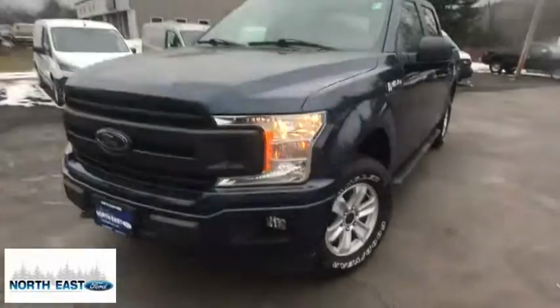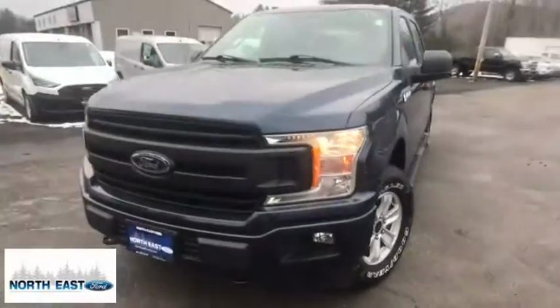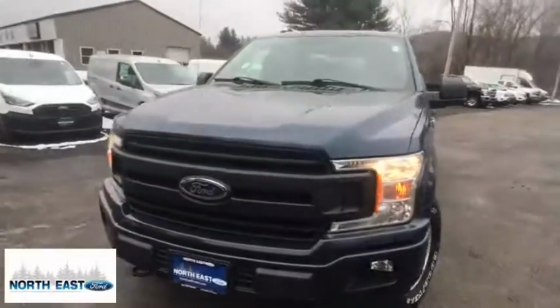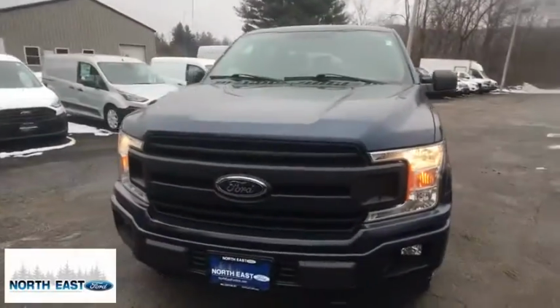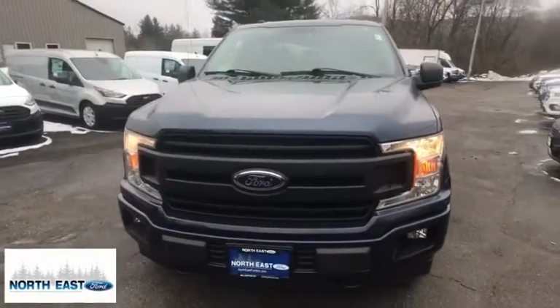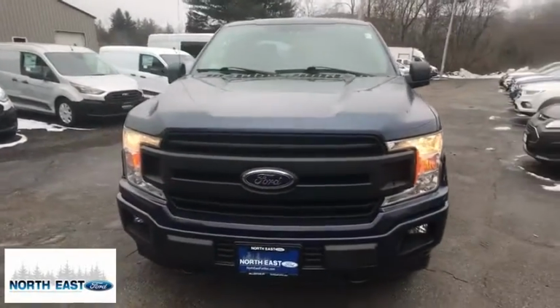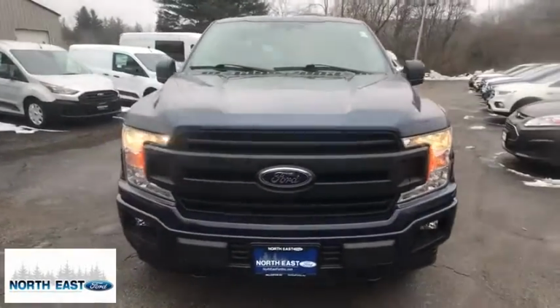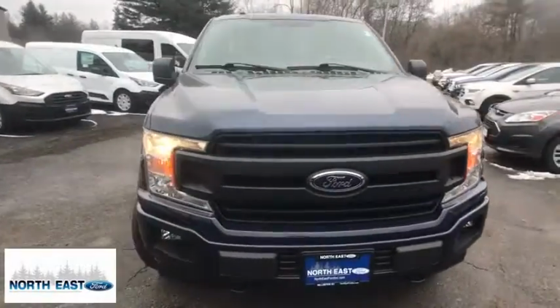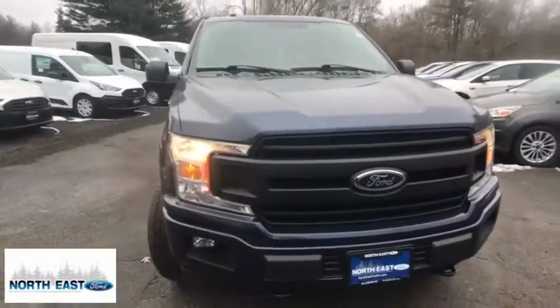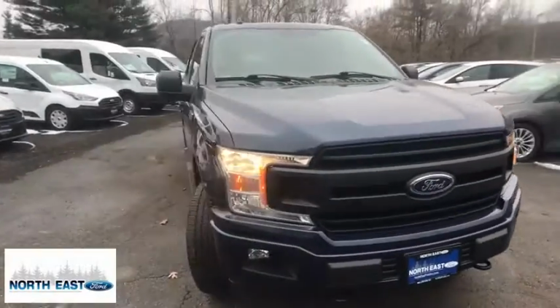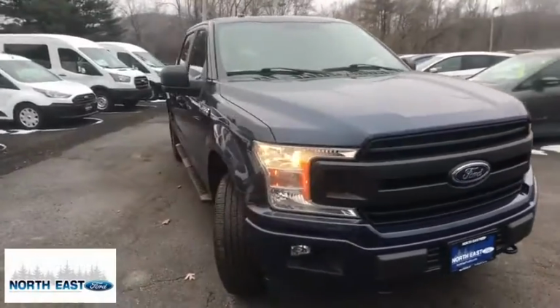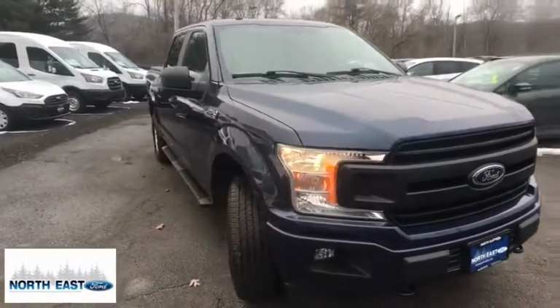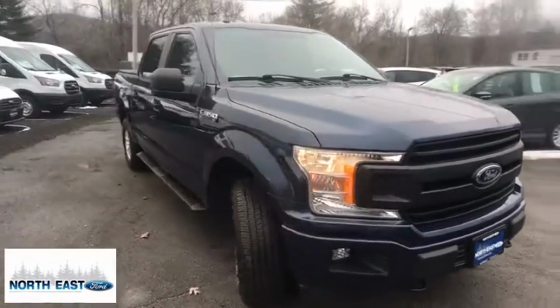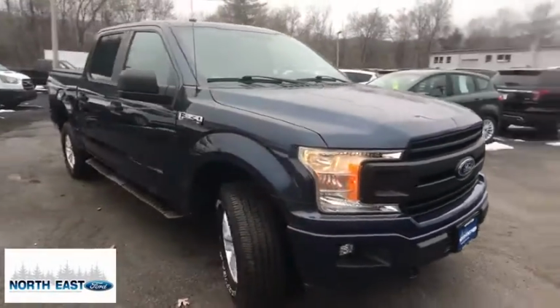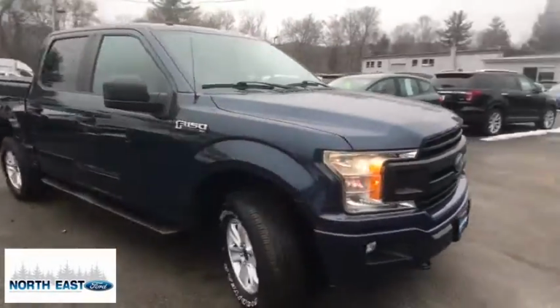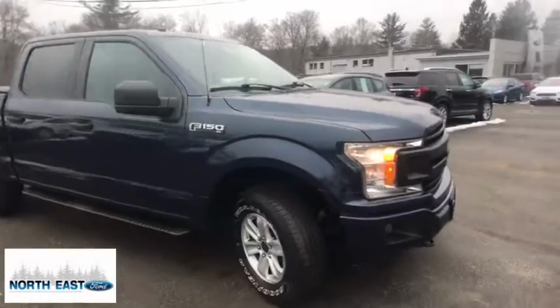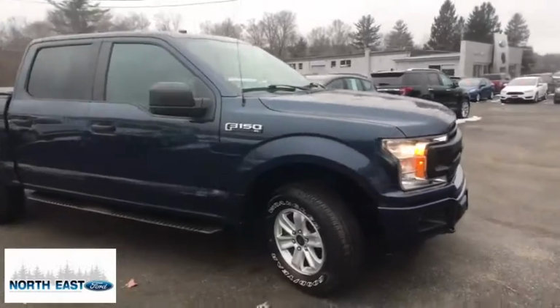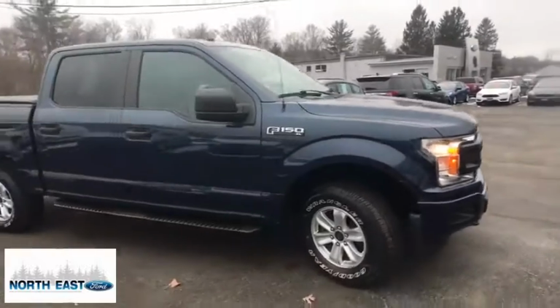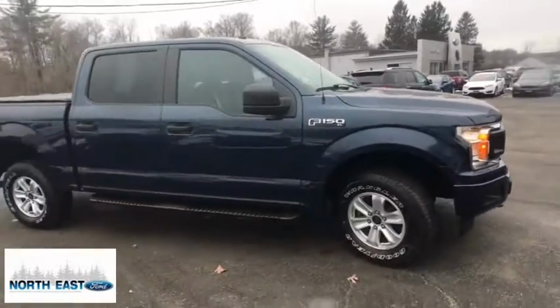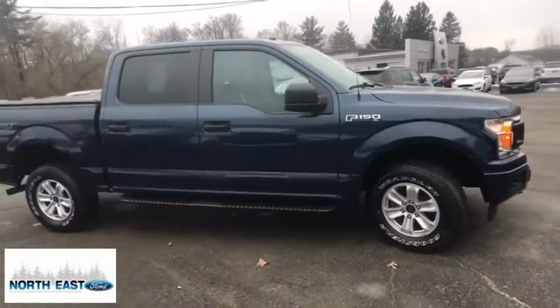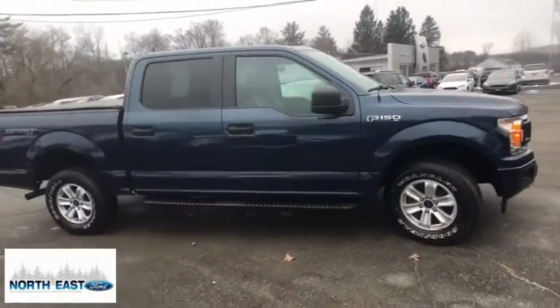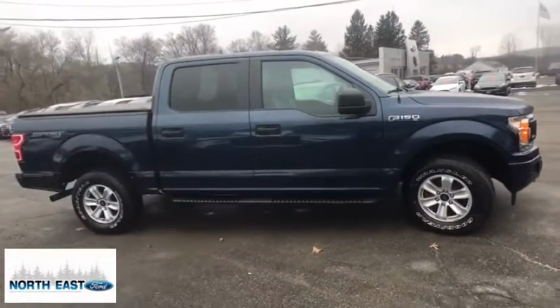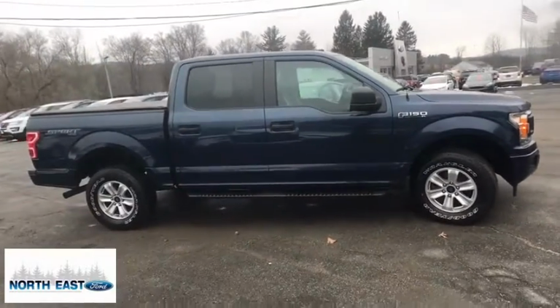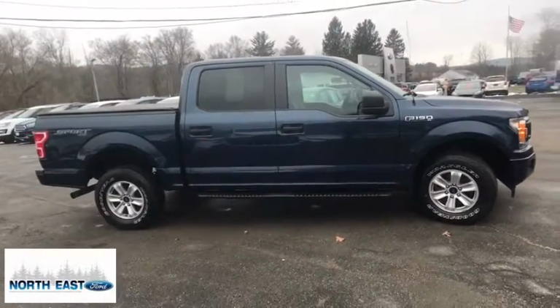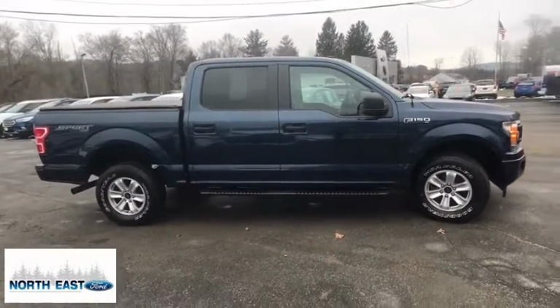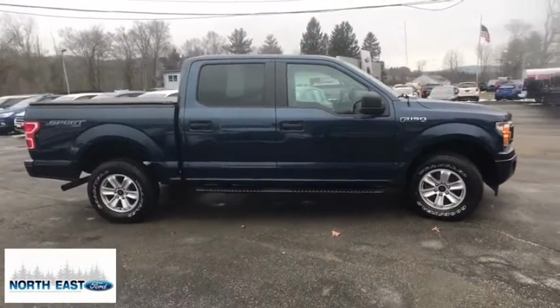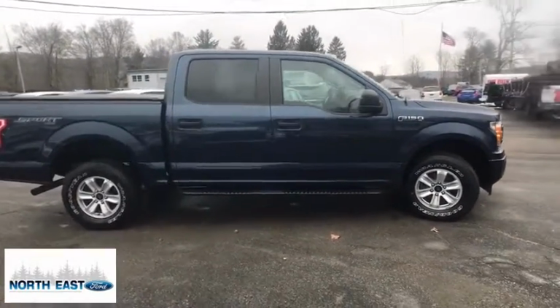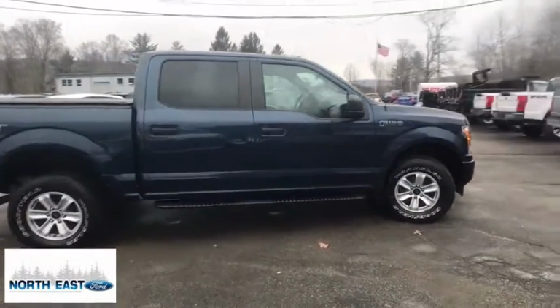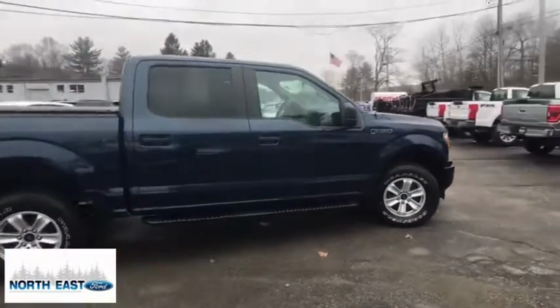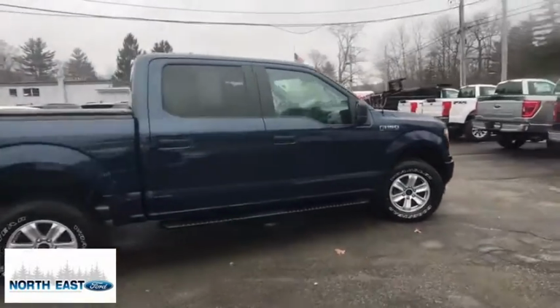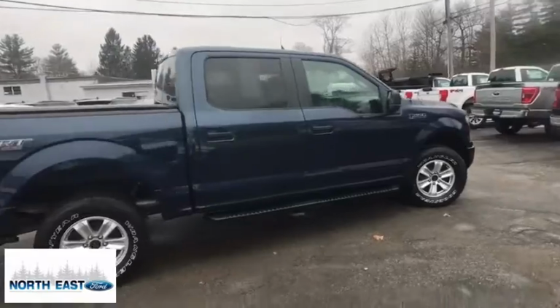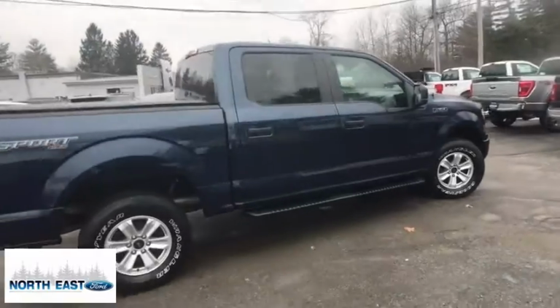Come test drive a 2018 Ford F-150. A Ford F-150 knows how to handle any situation. It's built to follow orders. No whining.